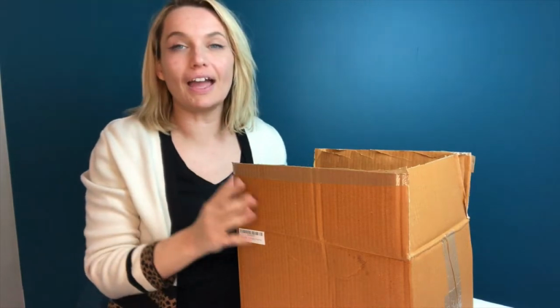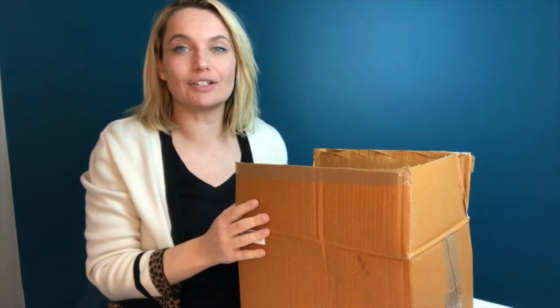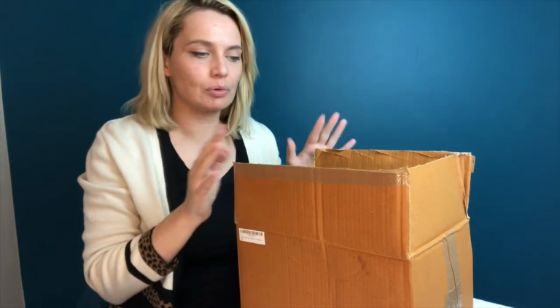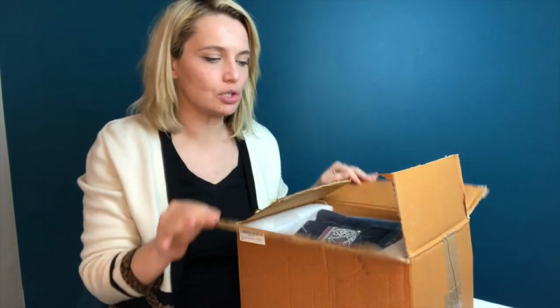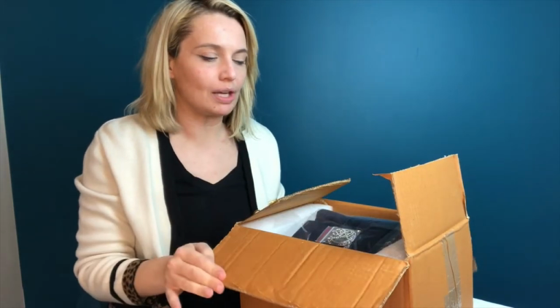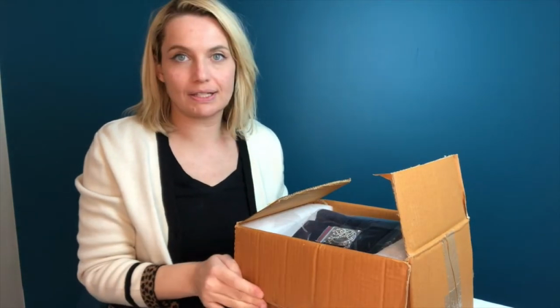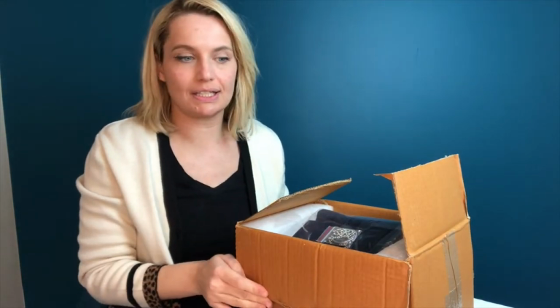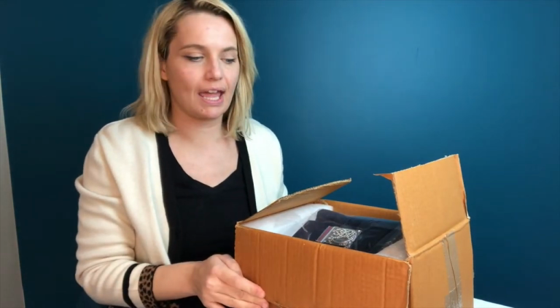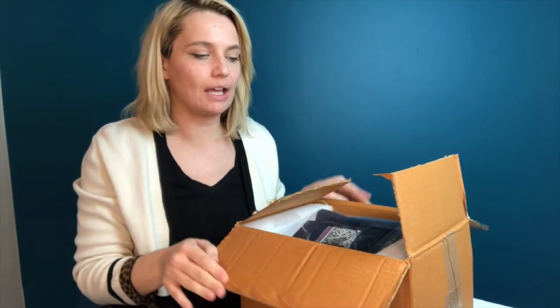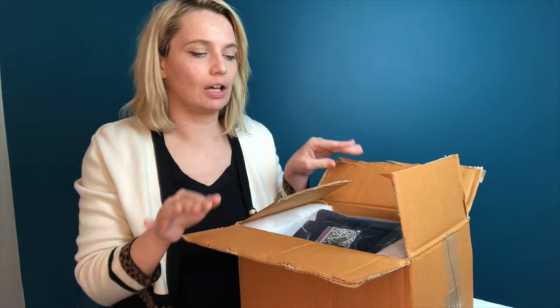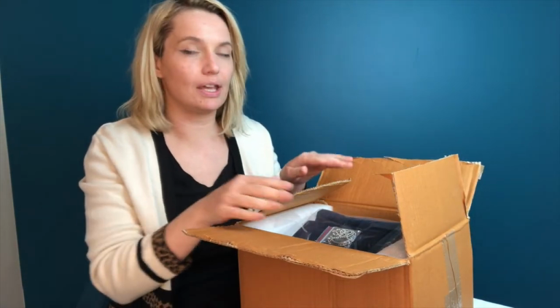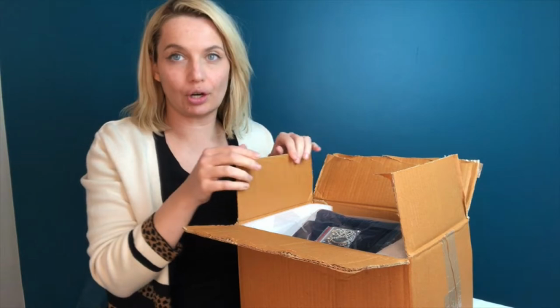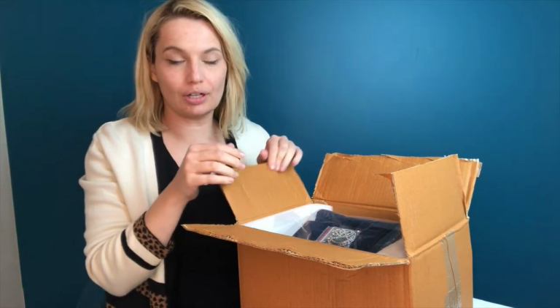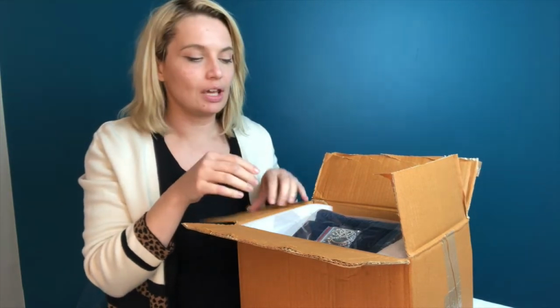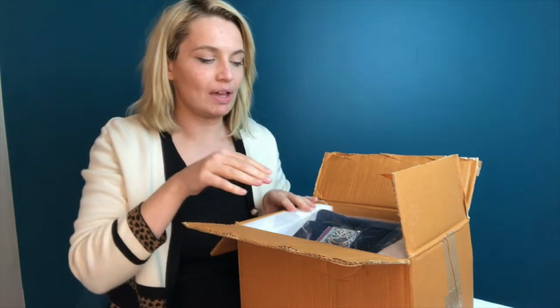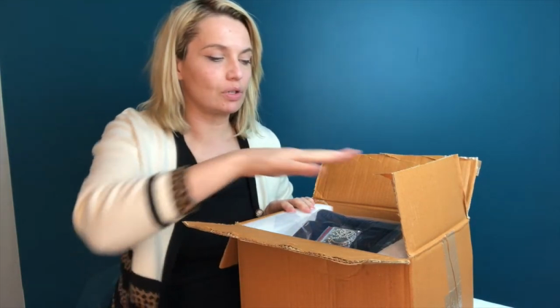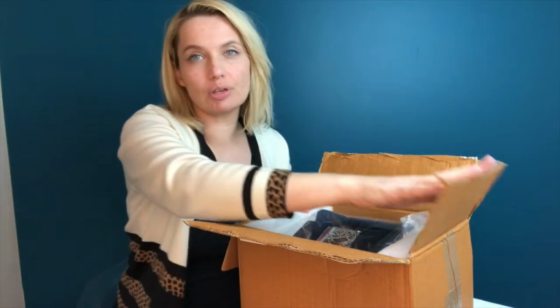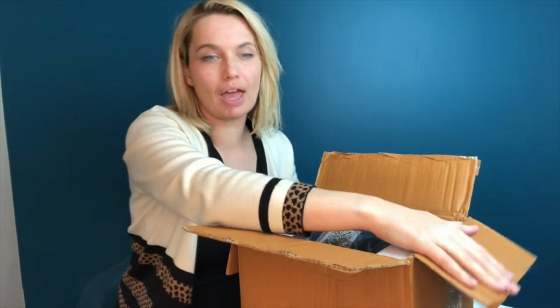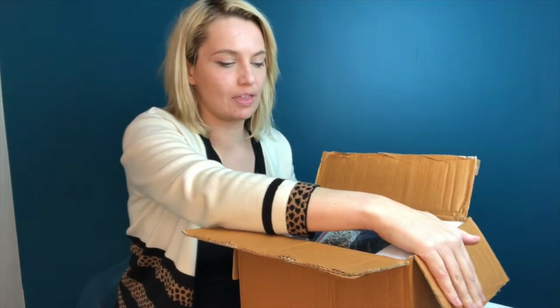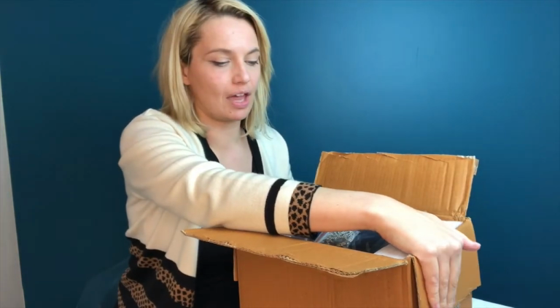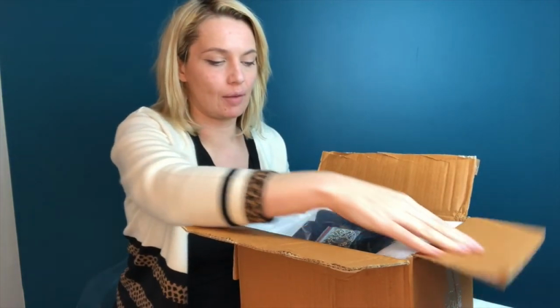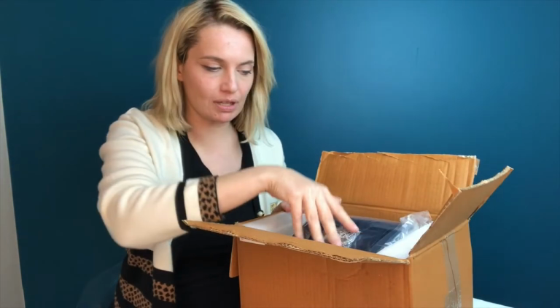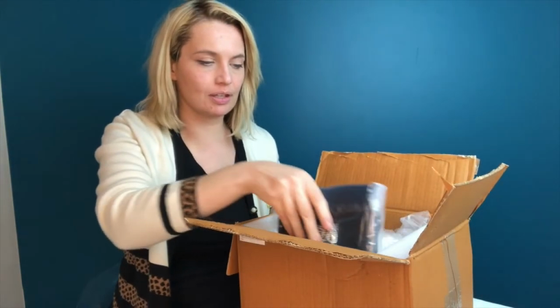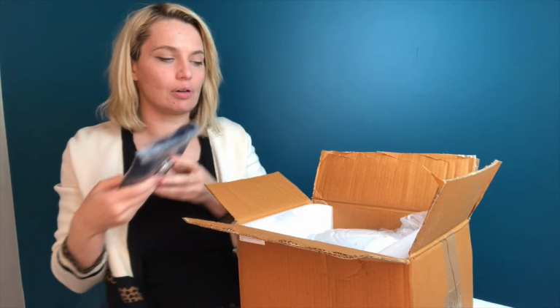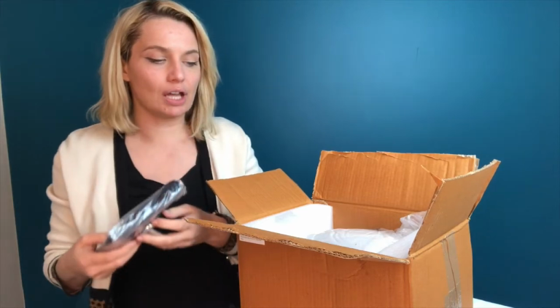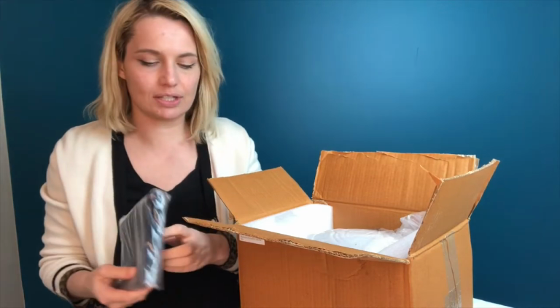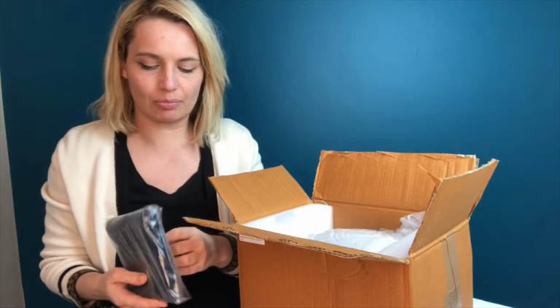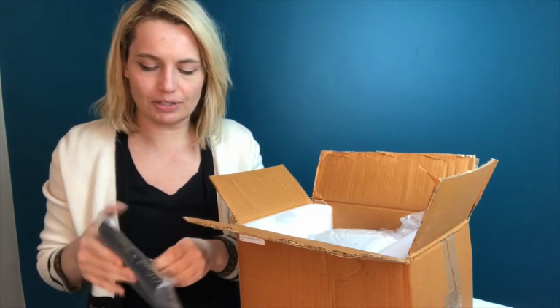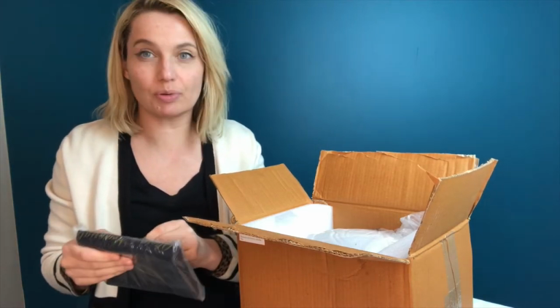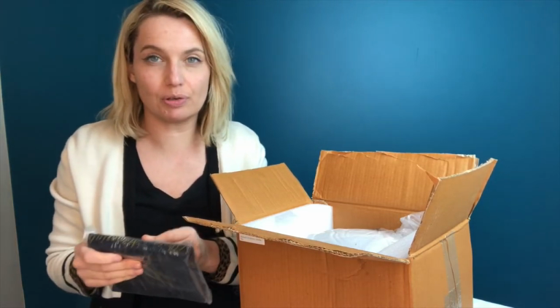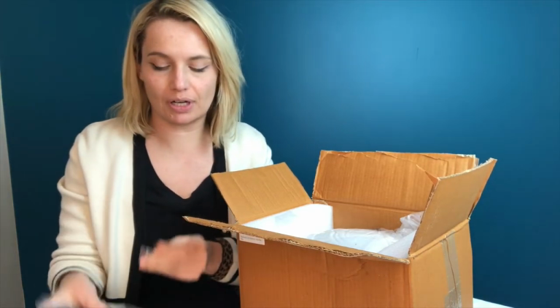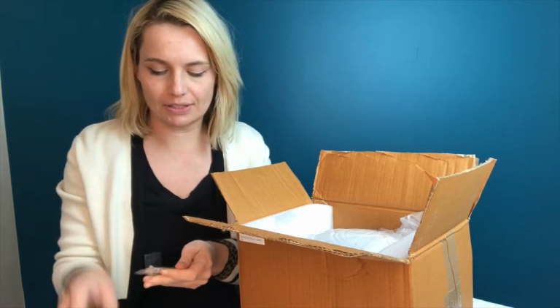Hi there. So I'm going to do an unboxing today. I got an urn in the mail and I want to show you everything that it comes with. It's not just the urn but it also comes with a few different accessories.